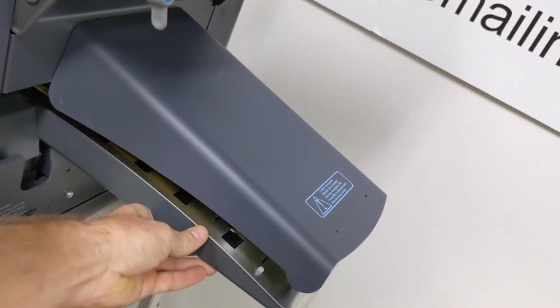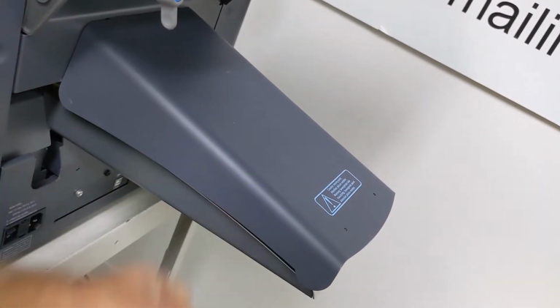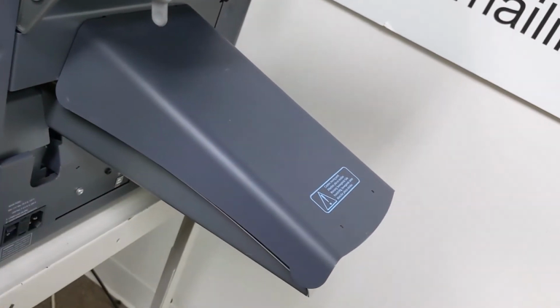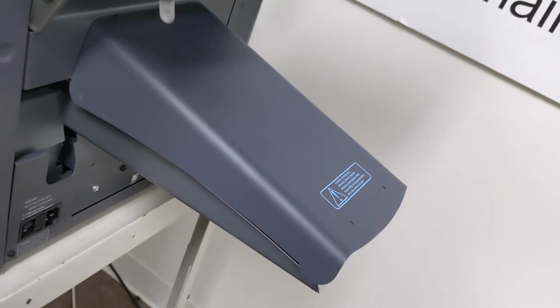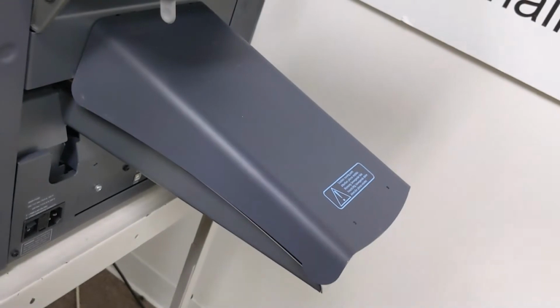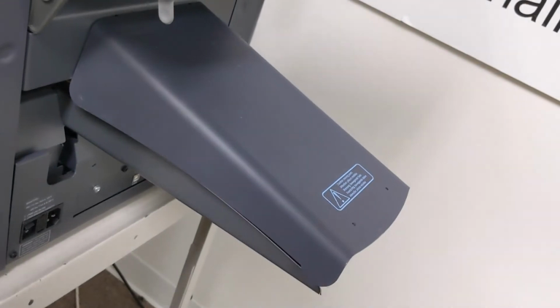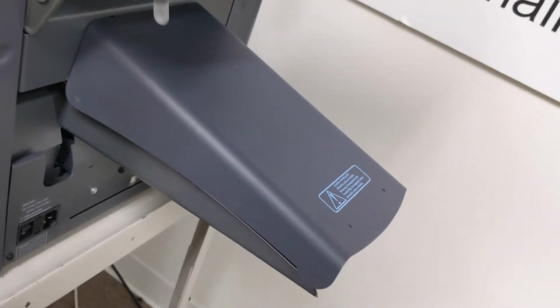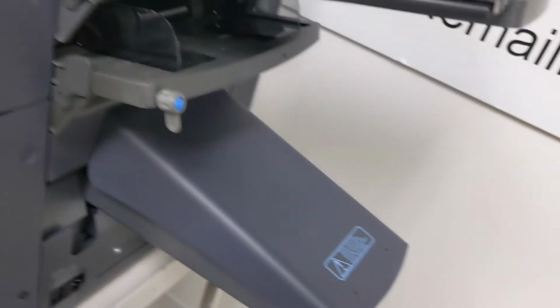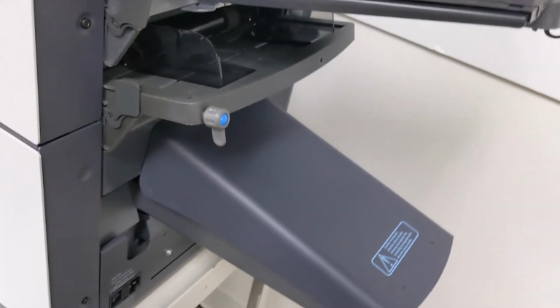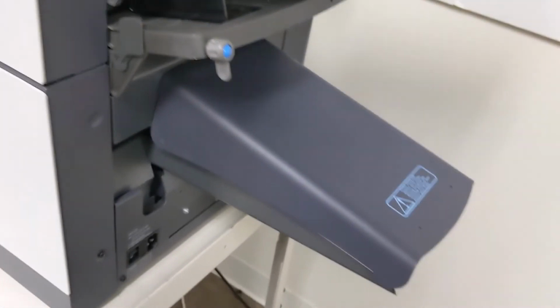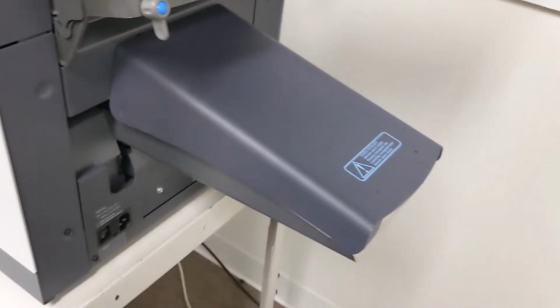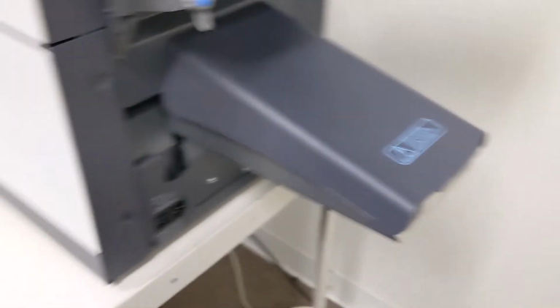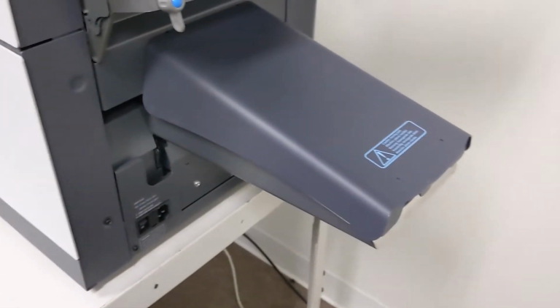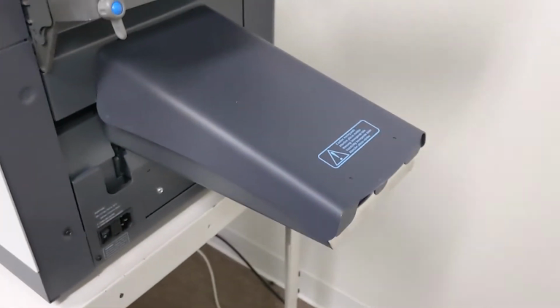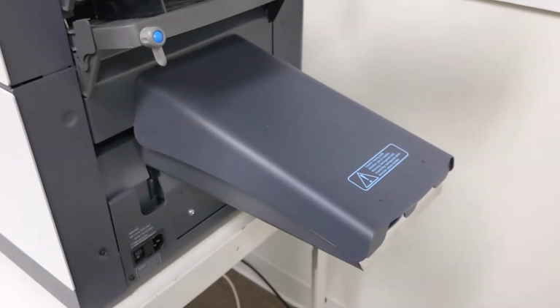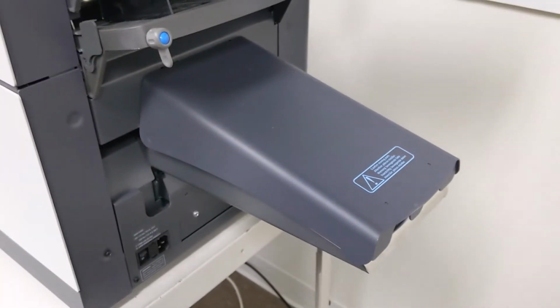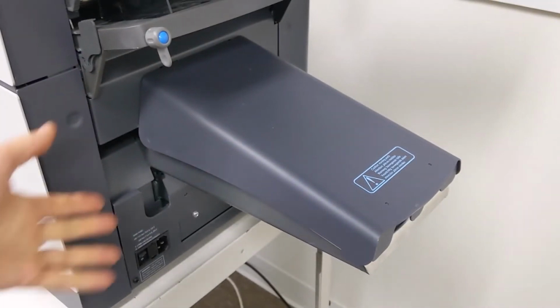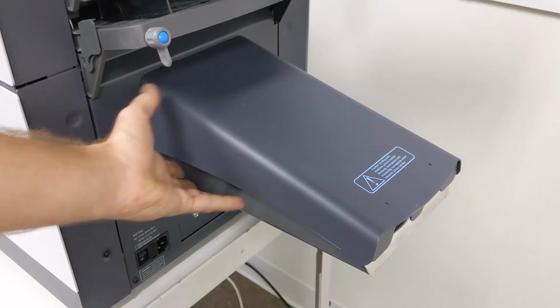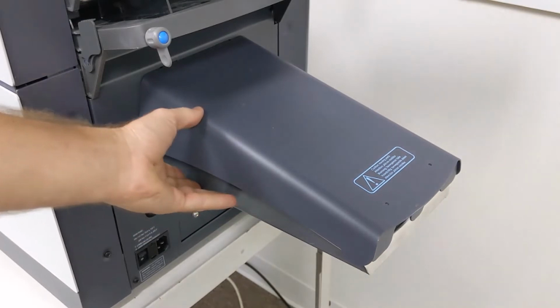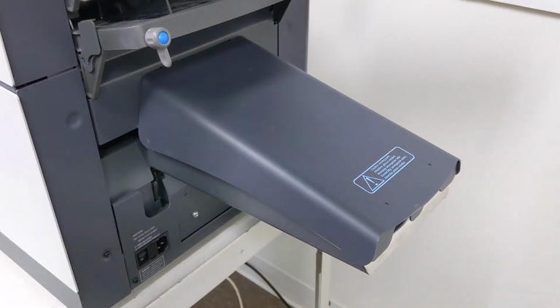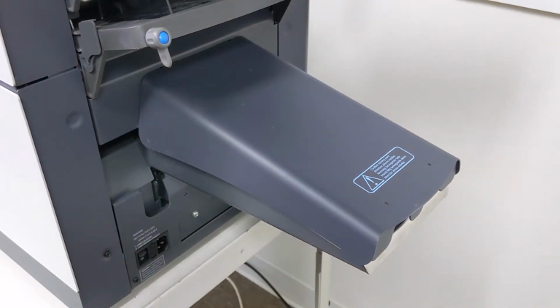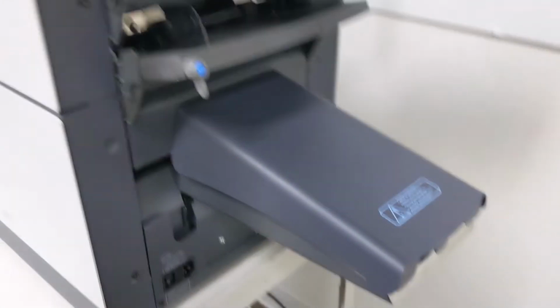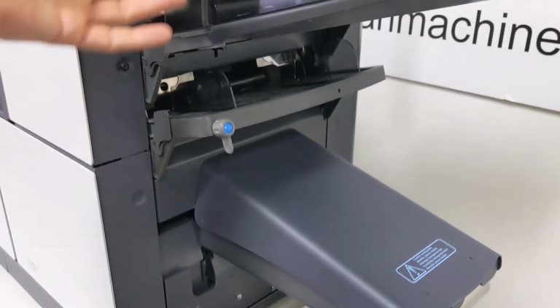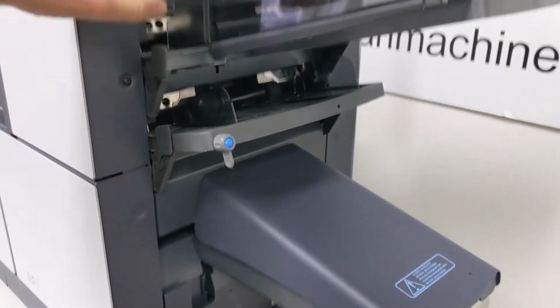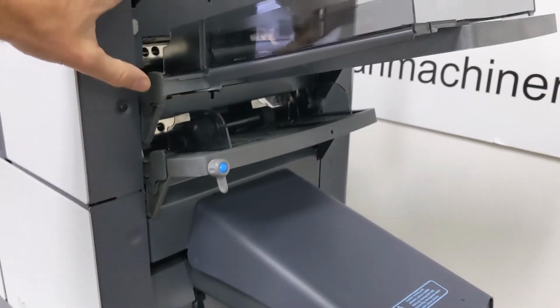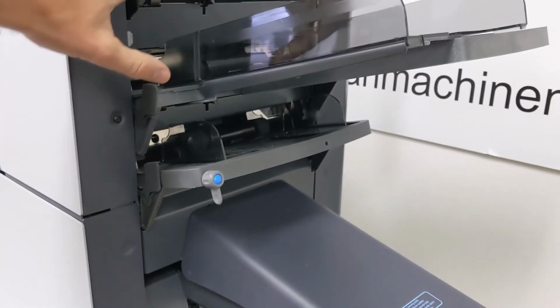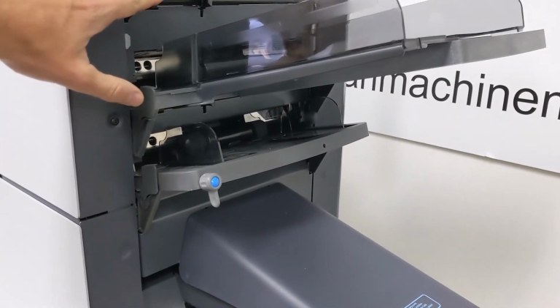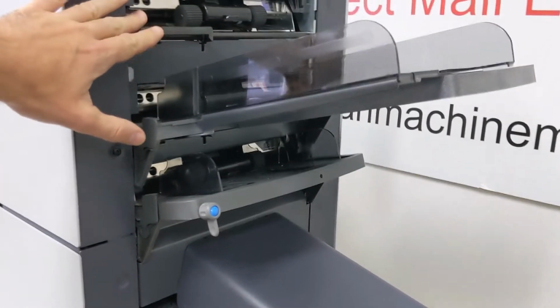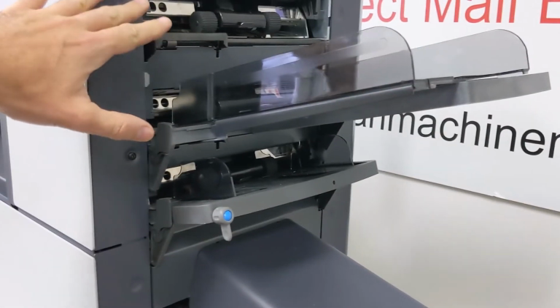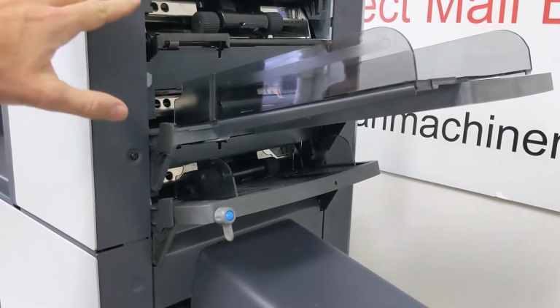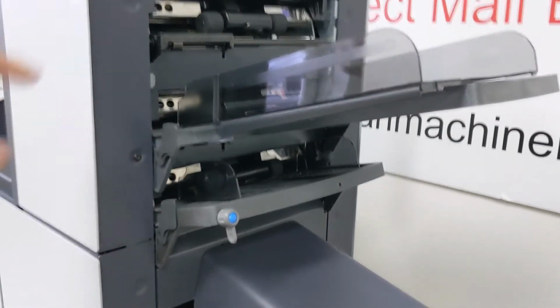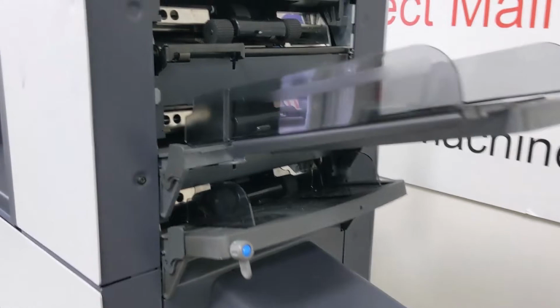Those belts are kind of hard to replace — it's not an easy job. You have to take a lot of things apart to get them out. The feed wheels are pretty easy; you do have to take the covers off to do those.